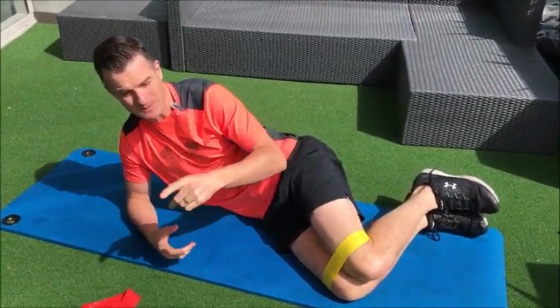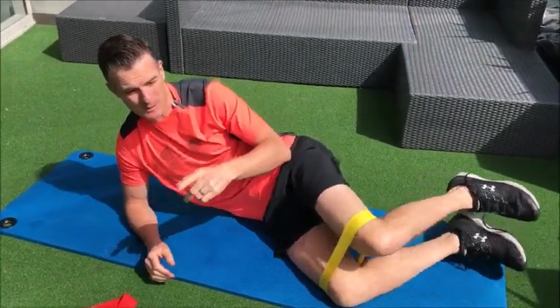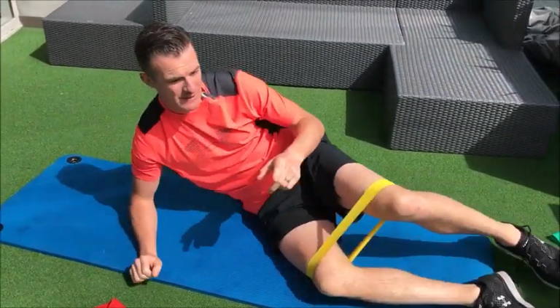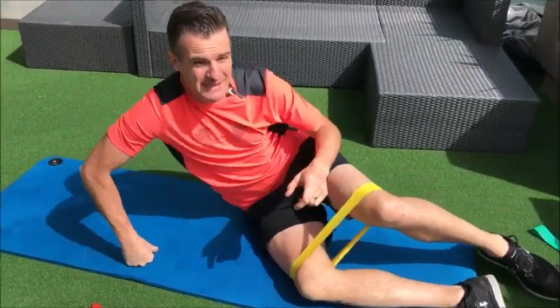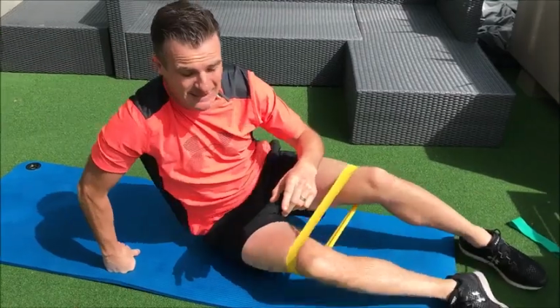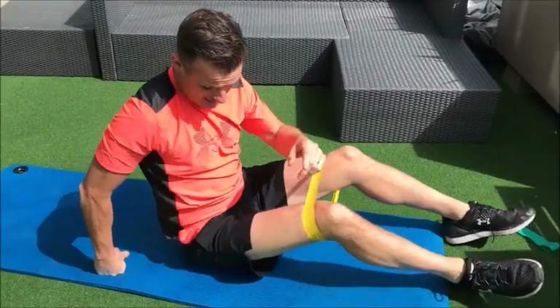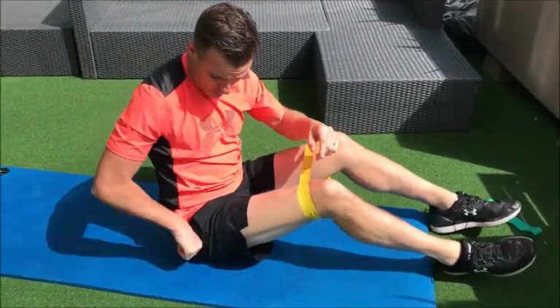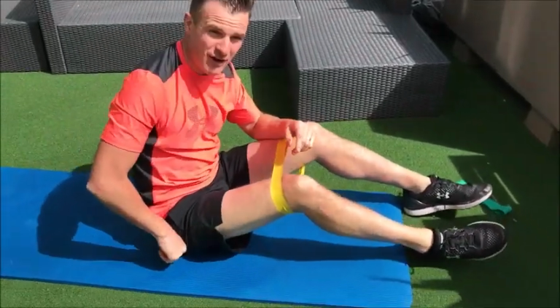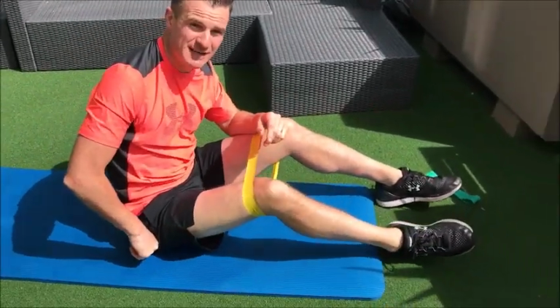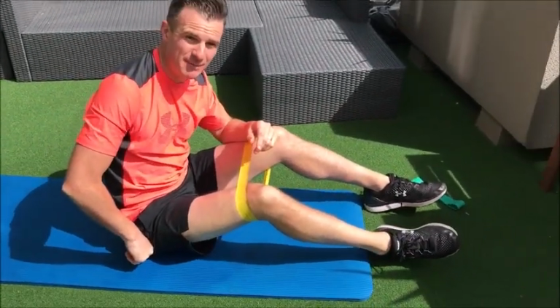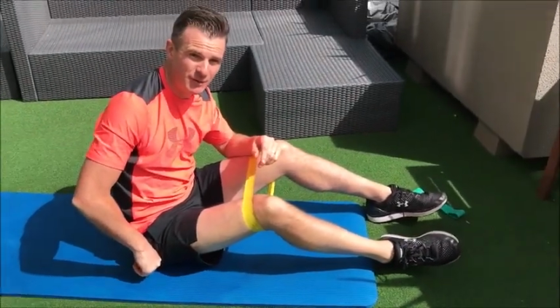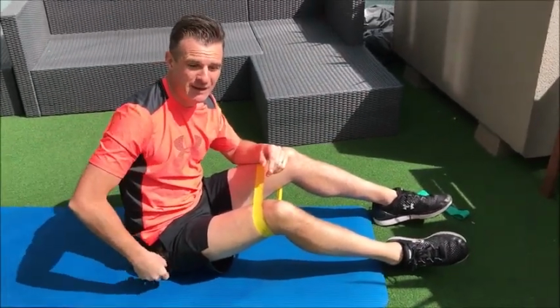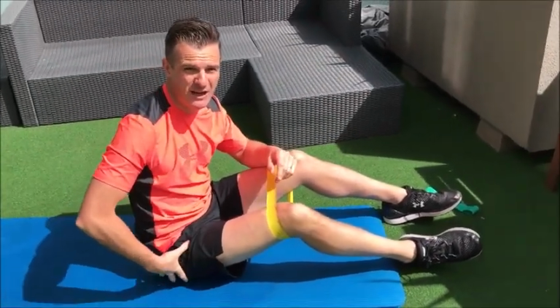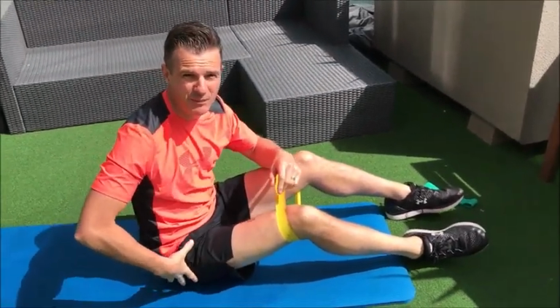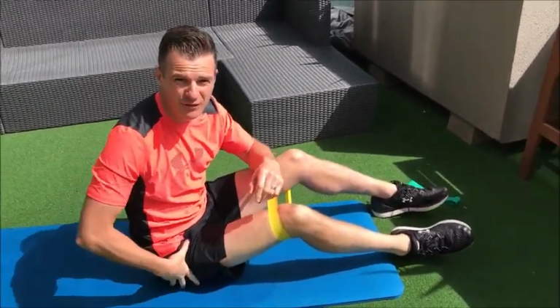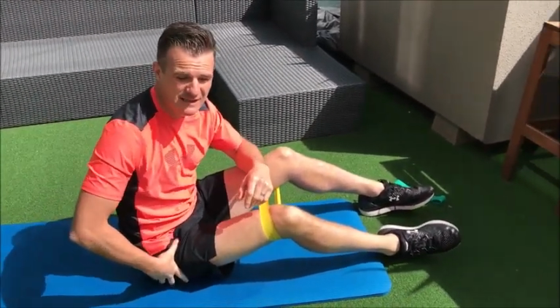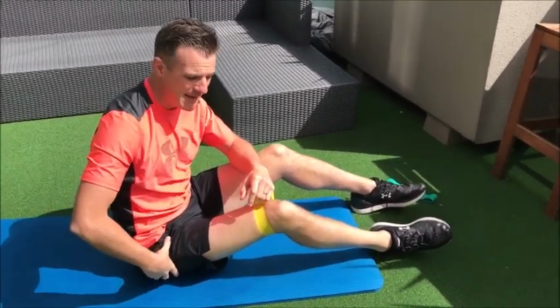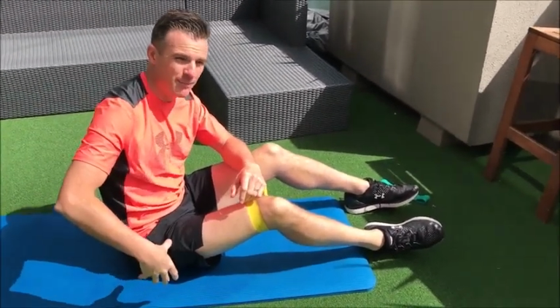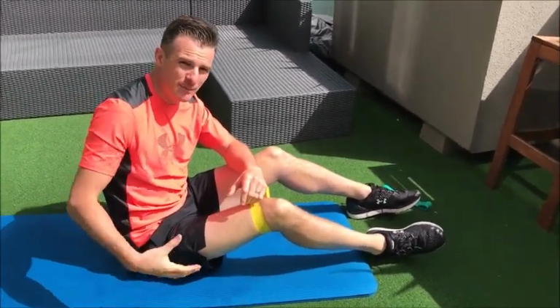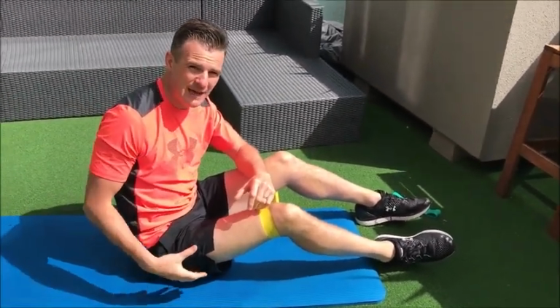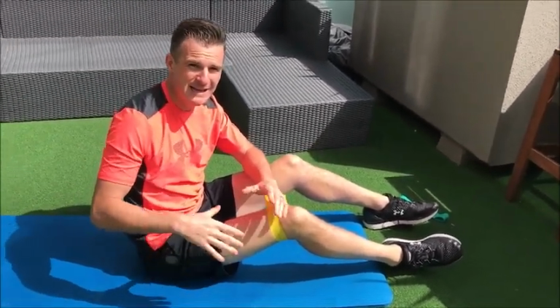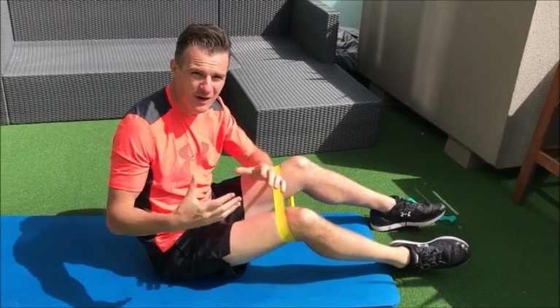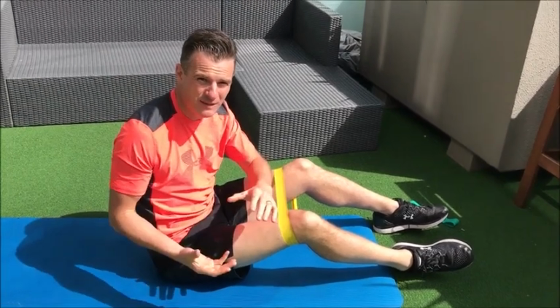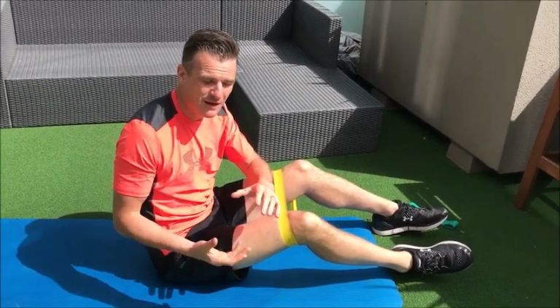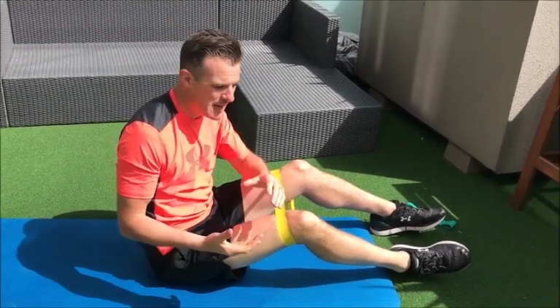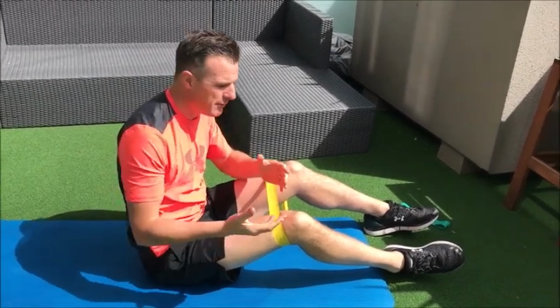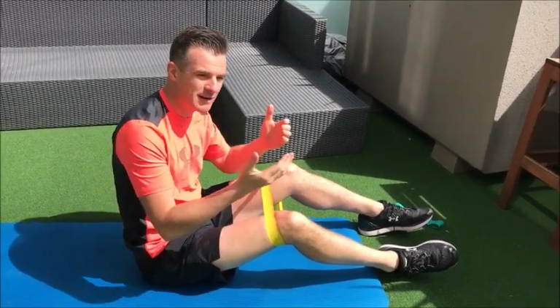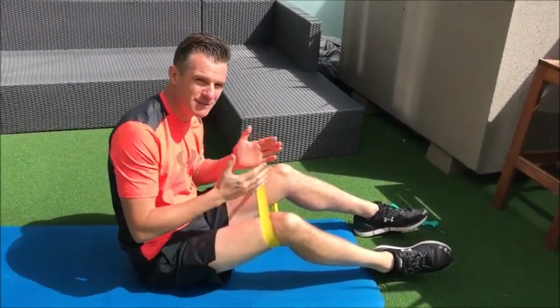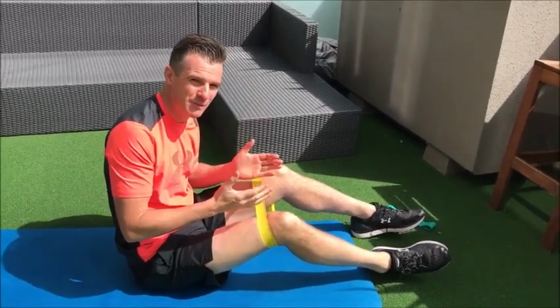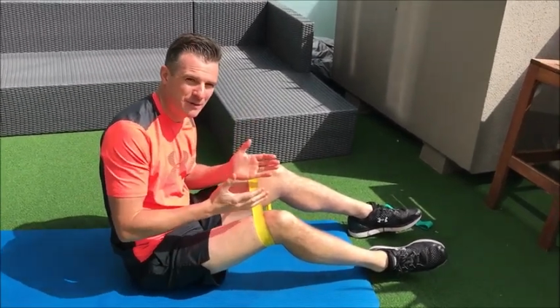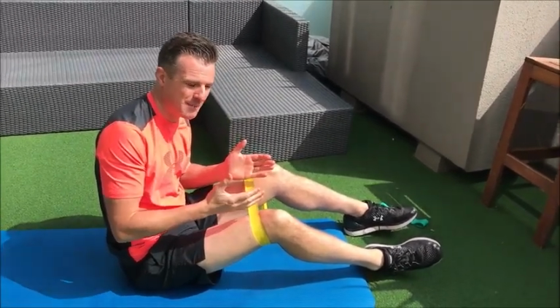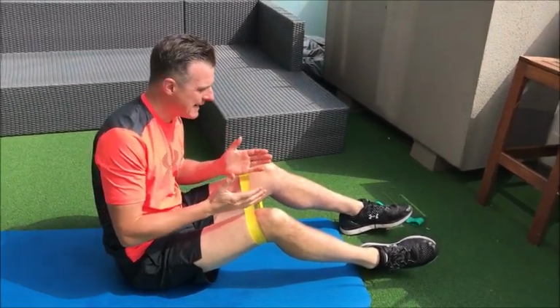Now some people have, say, a bursitis in their hip and they might have hip arthritis. They might have problems and they can't lie on one side, so we regress them back onto their back.